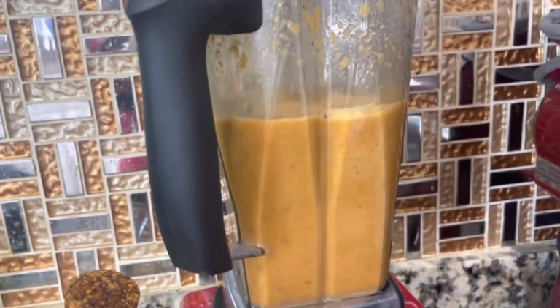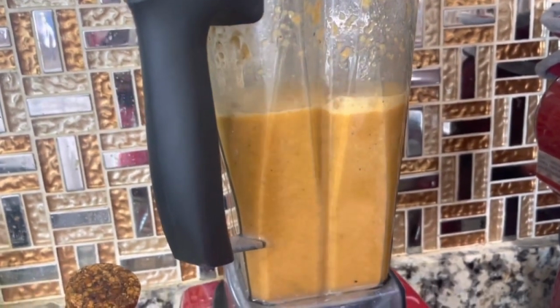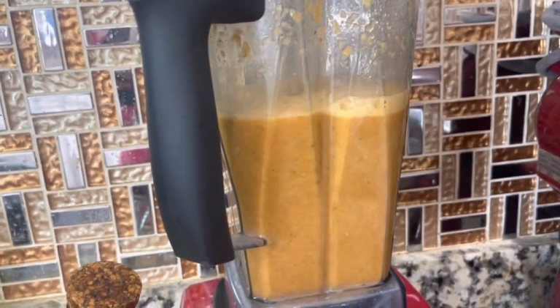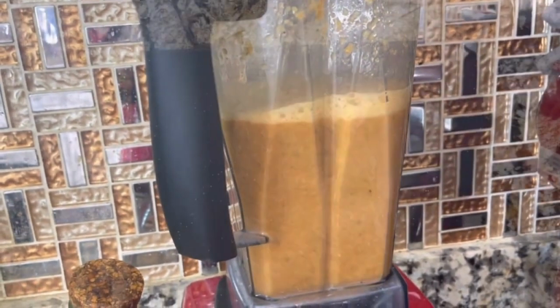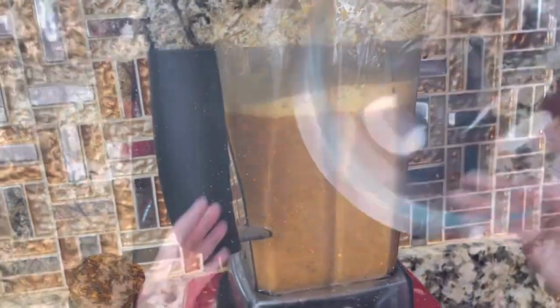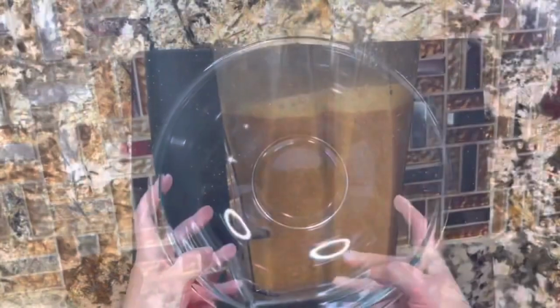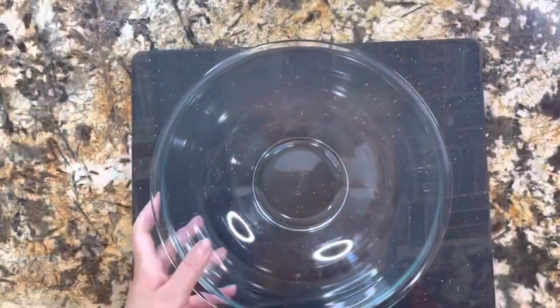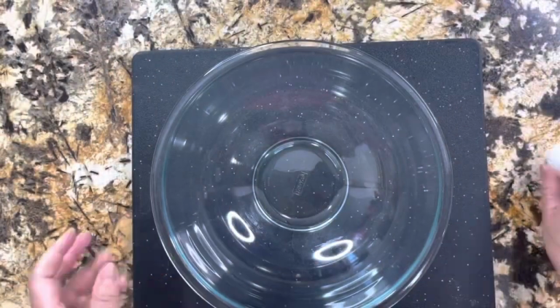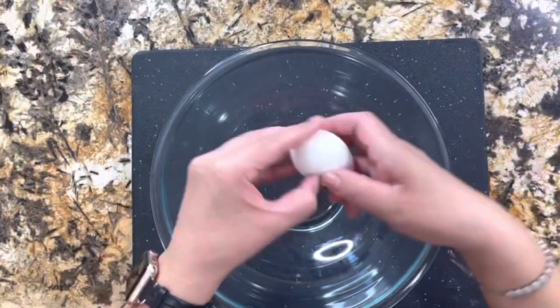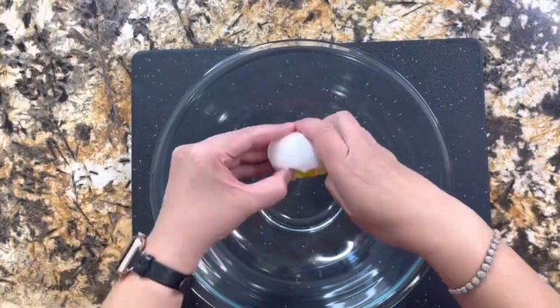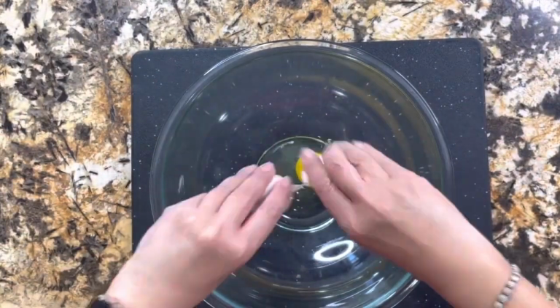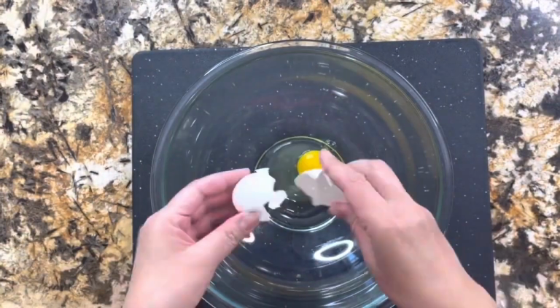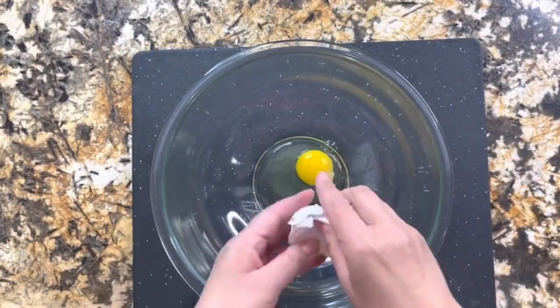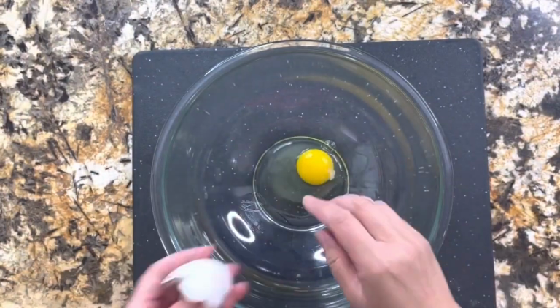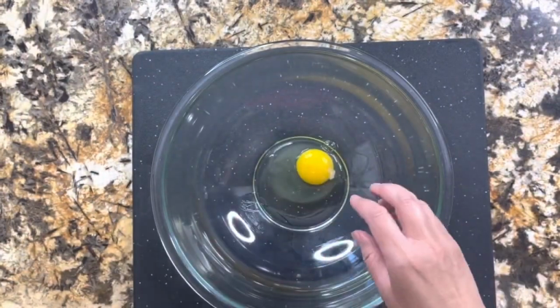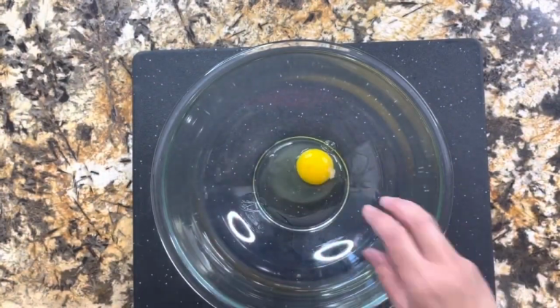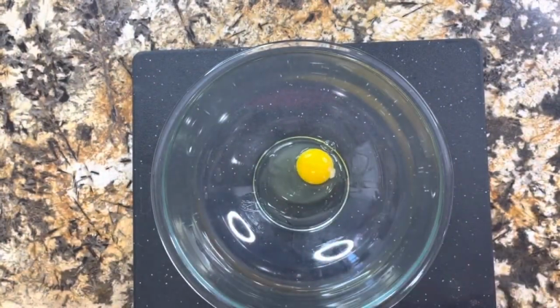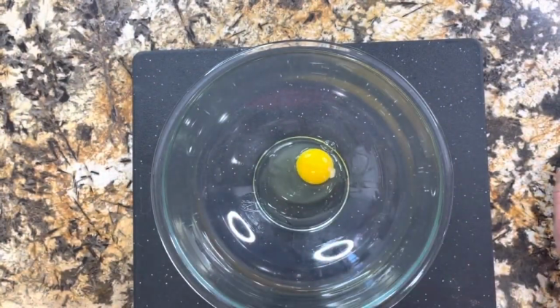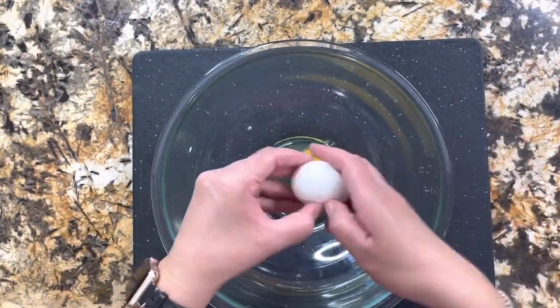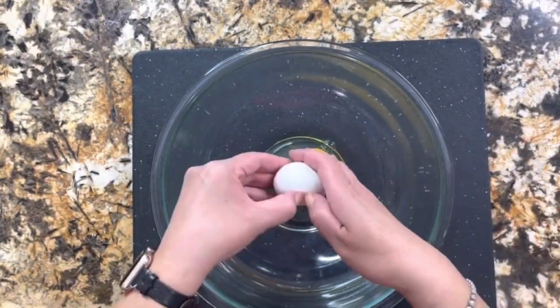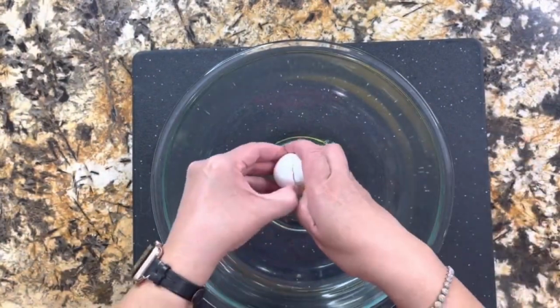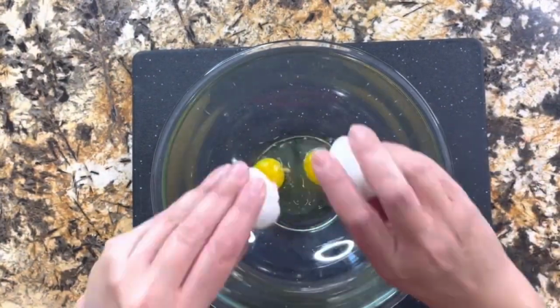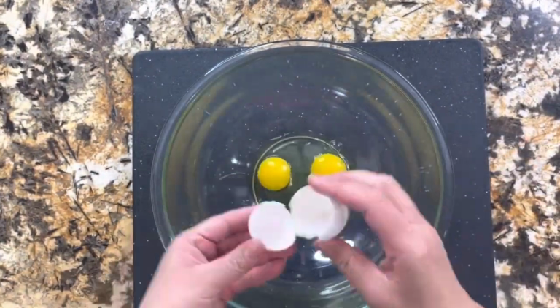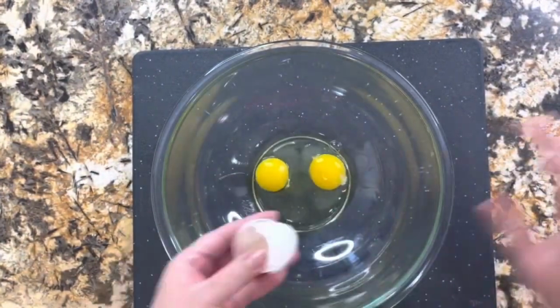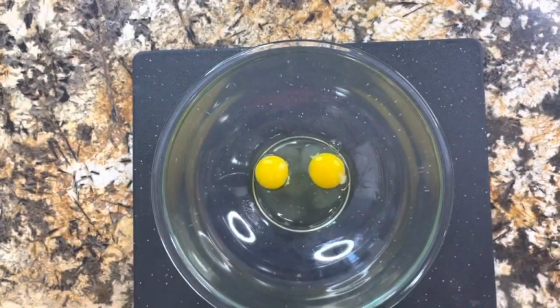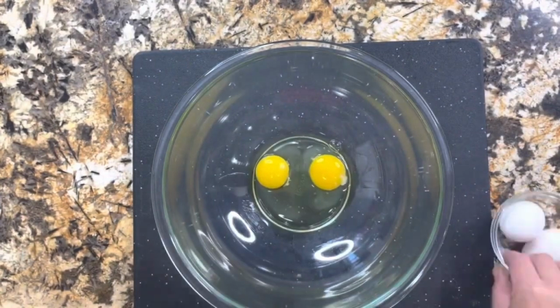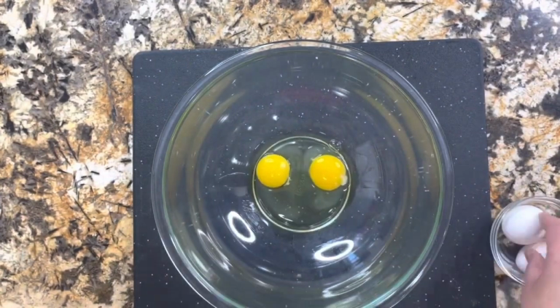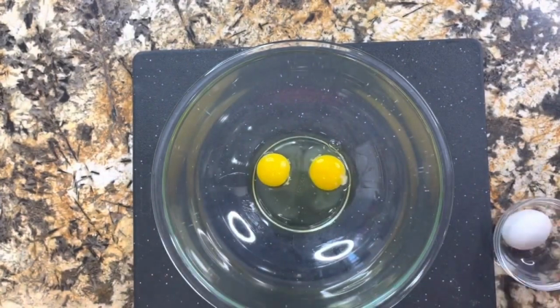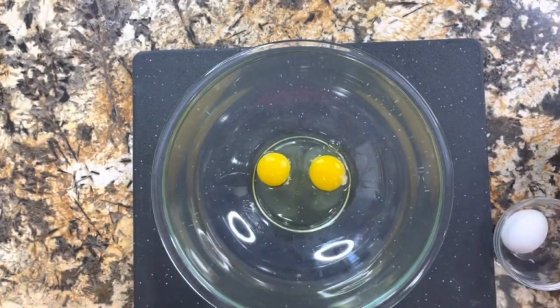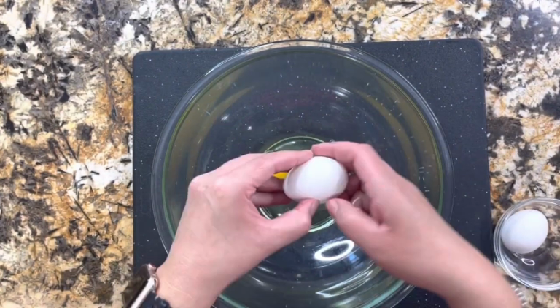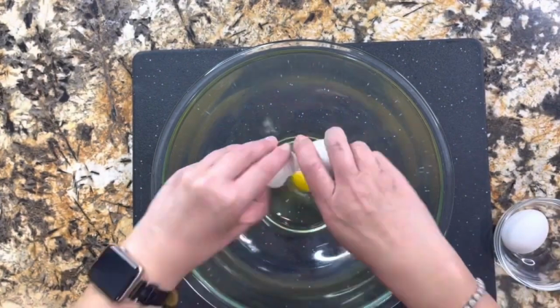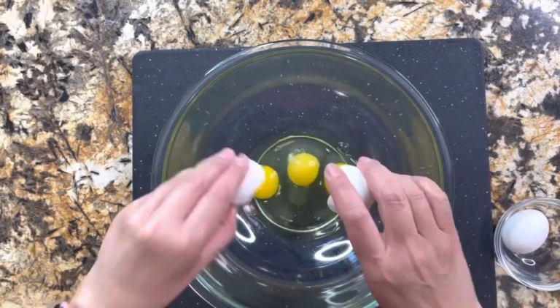Solamente se lleva unos minutitos y la salsa ya está. Aquí voy a continuar preparando la mezcla para las tortitas.